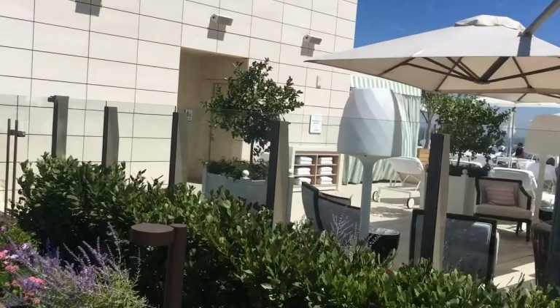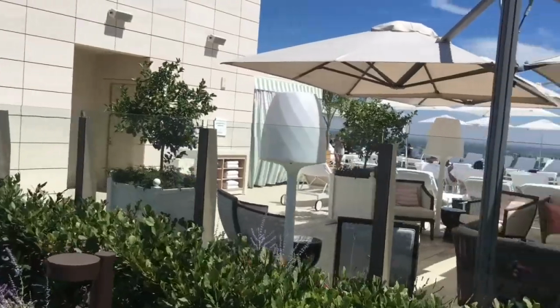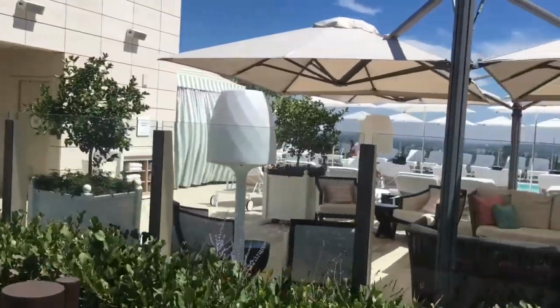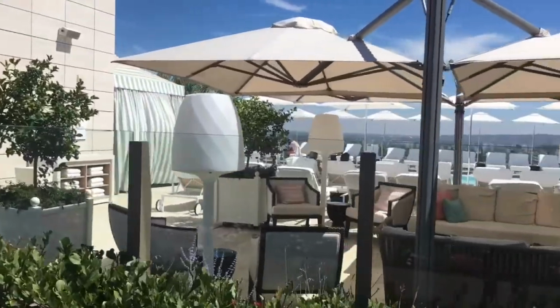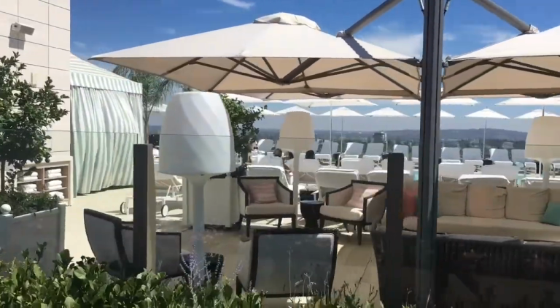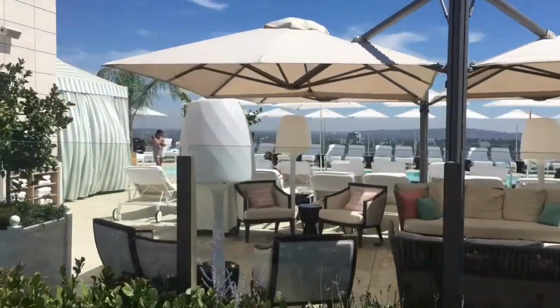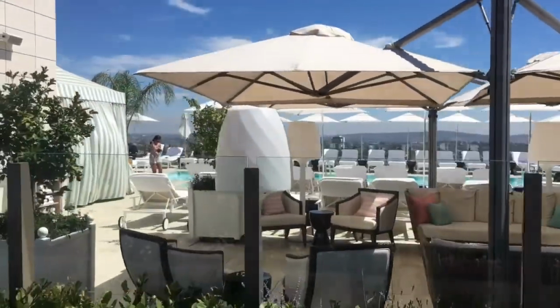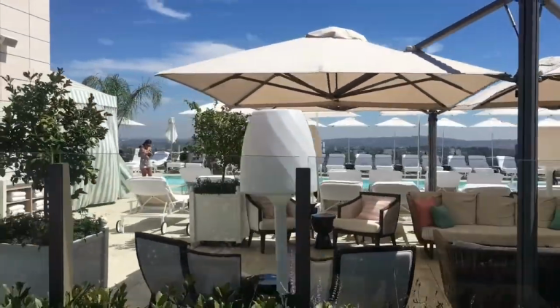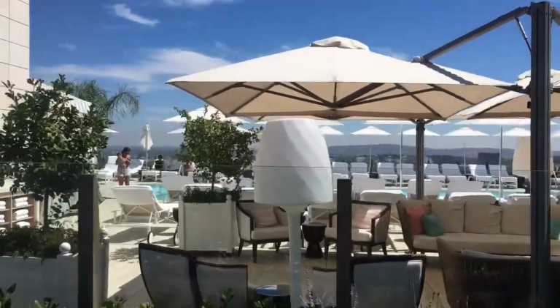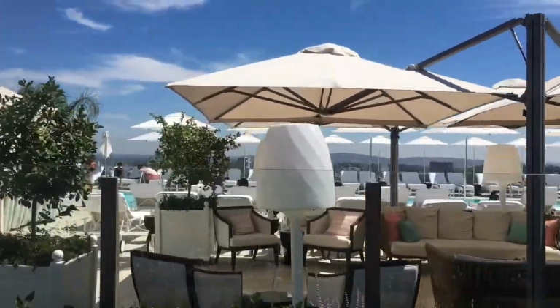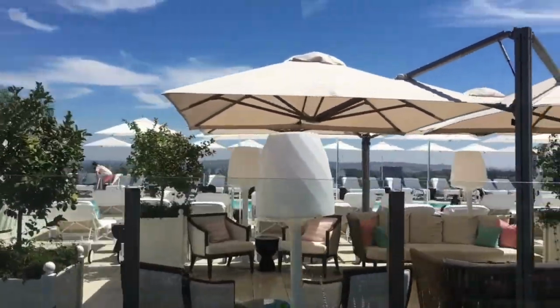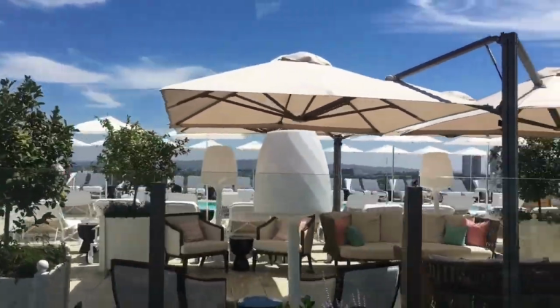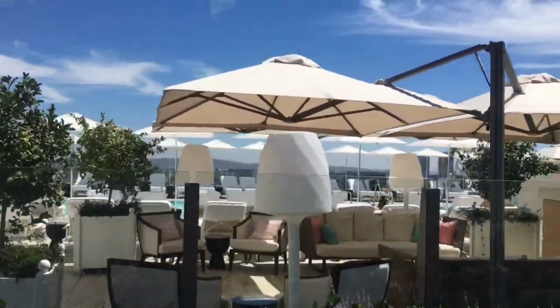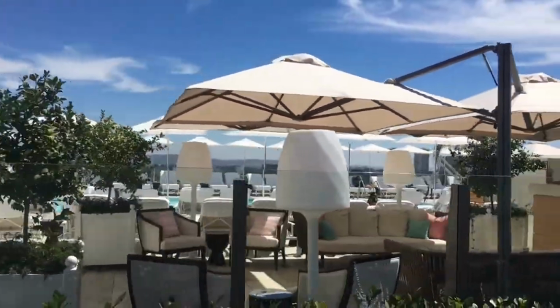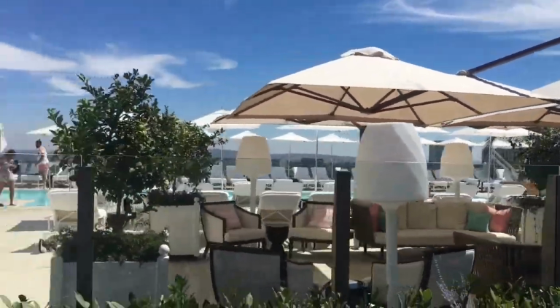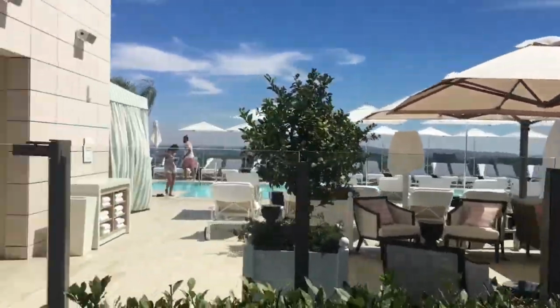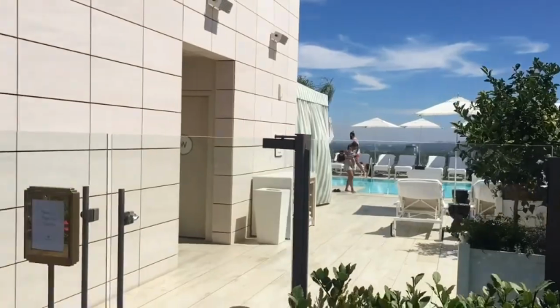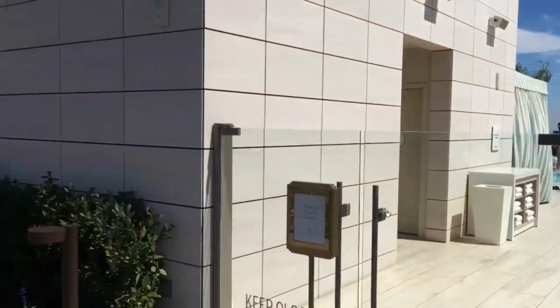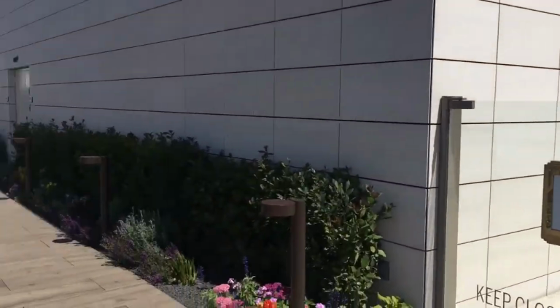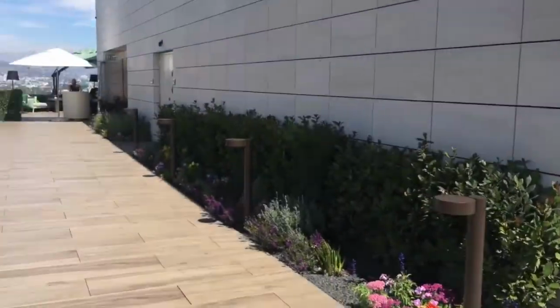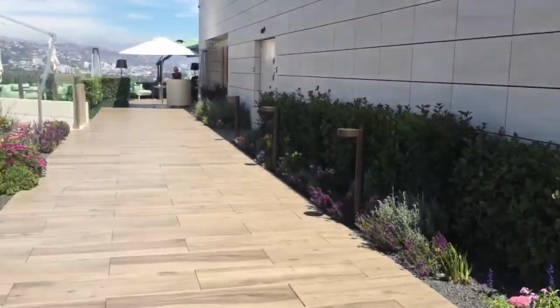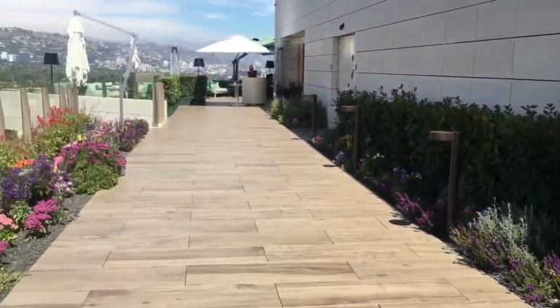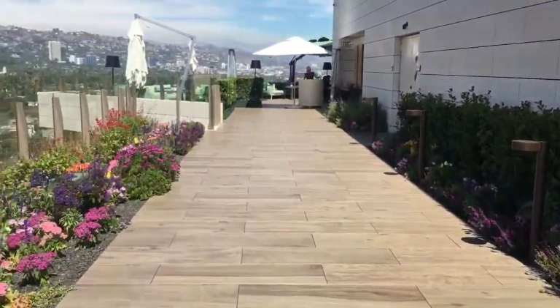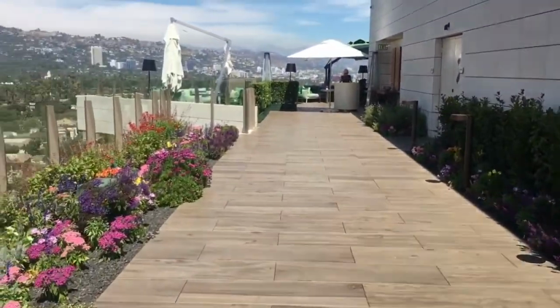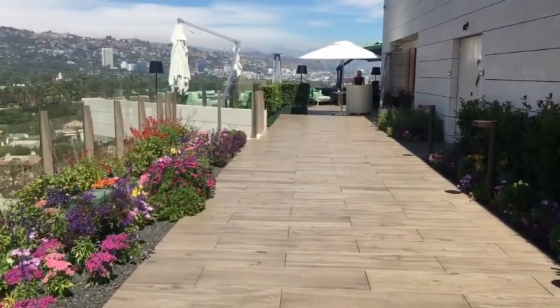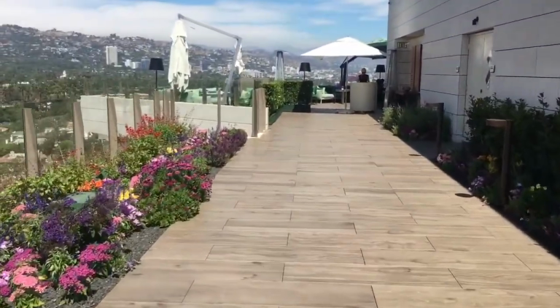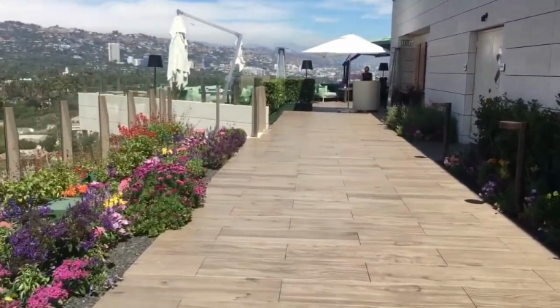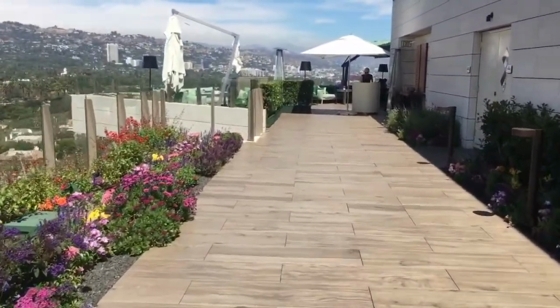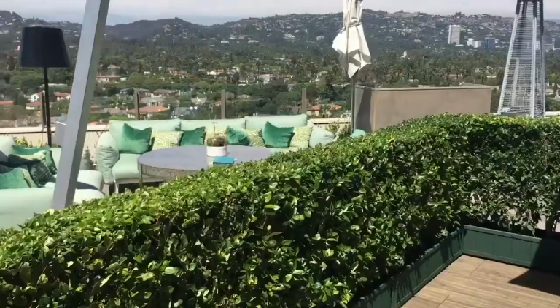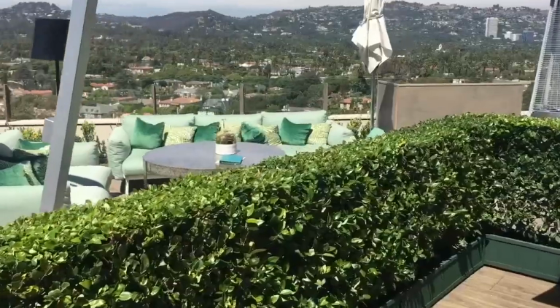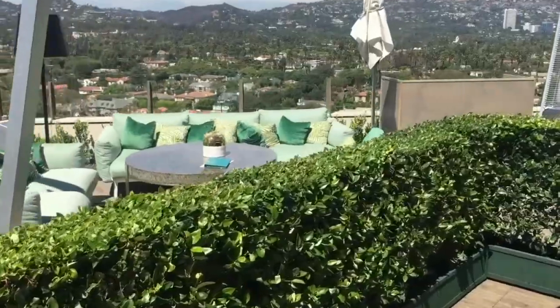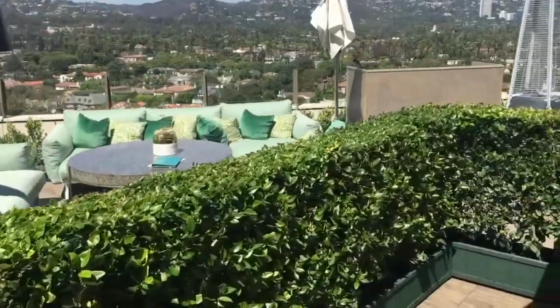On the rooftop level you'll also see the pool, and adjacent to the pool is a walkway leading down to the Jean-Georges Rooftop Restaurant.